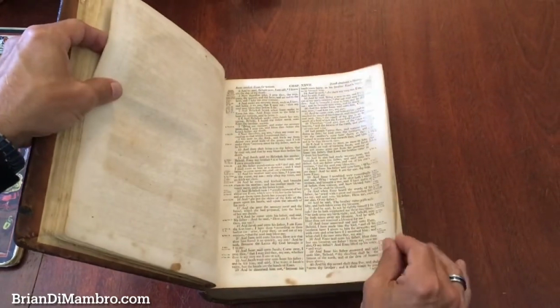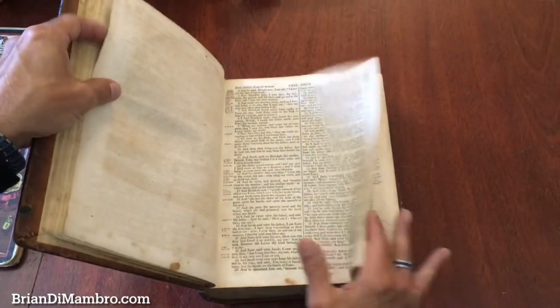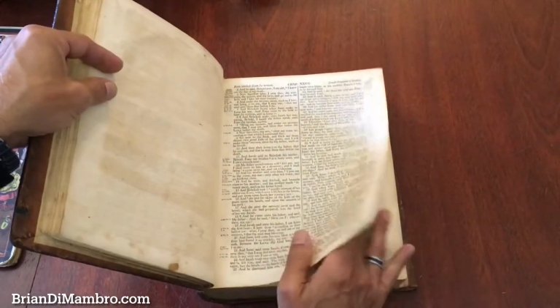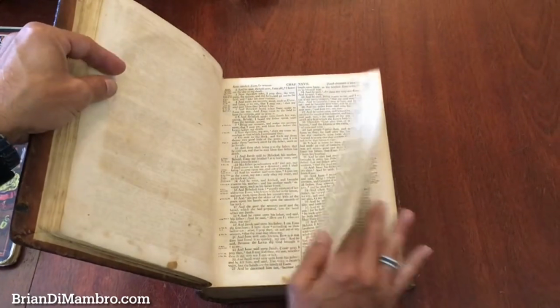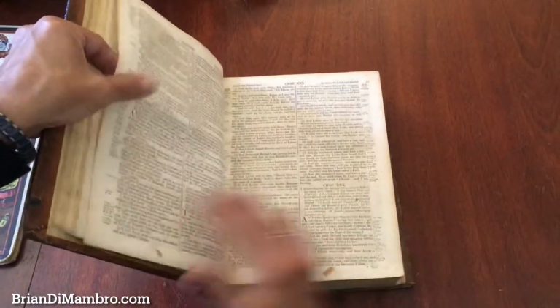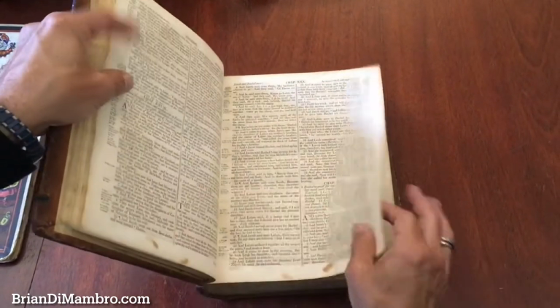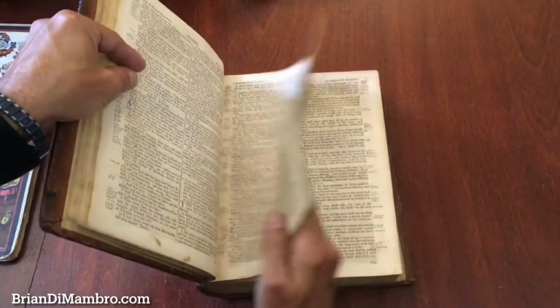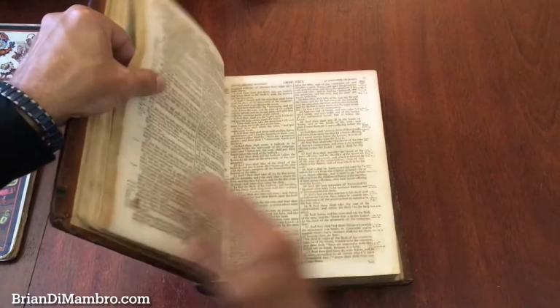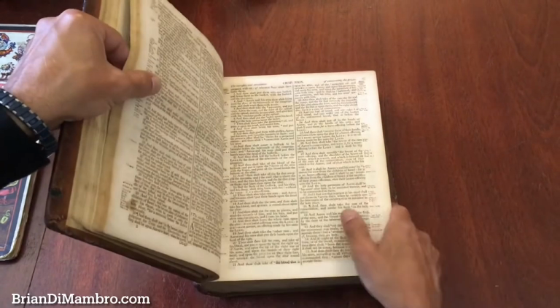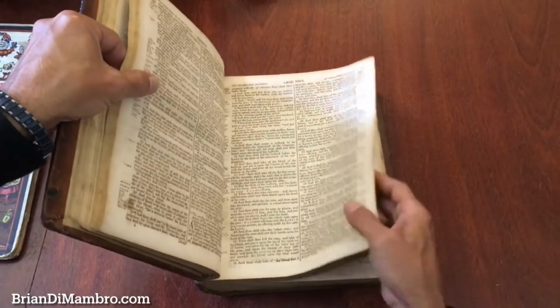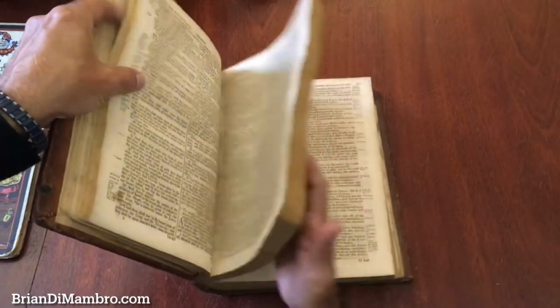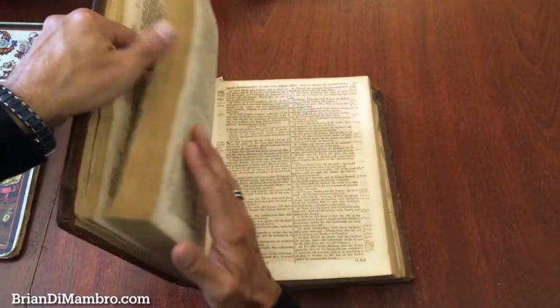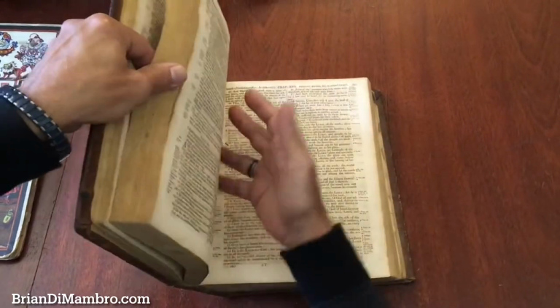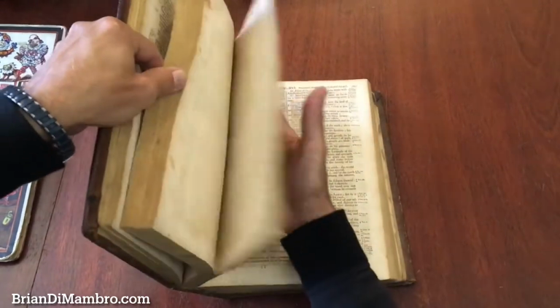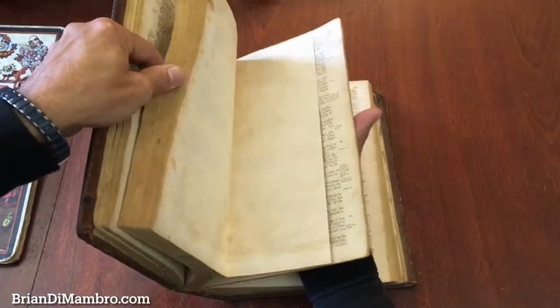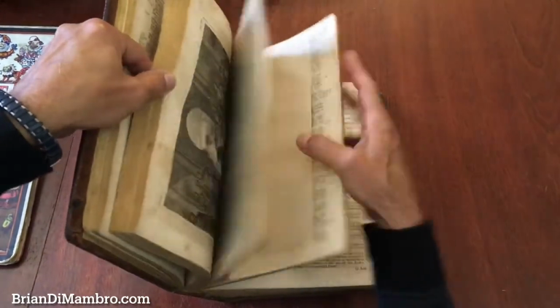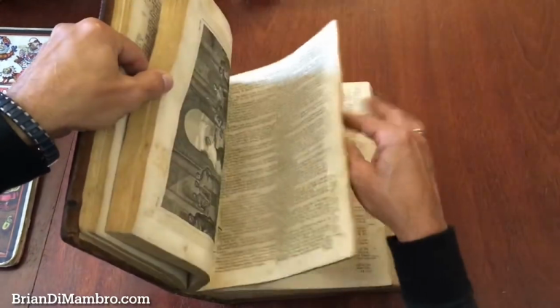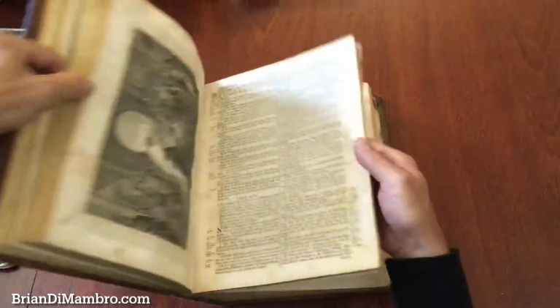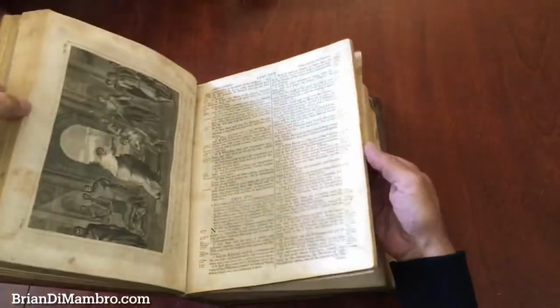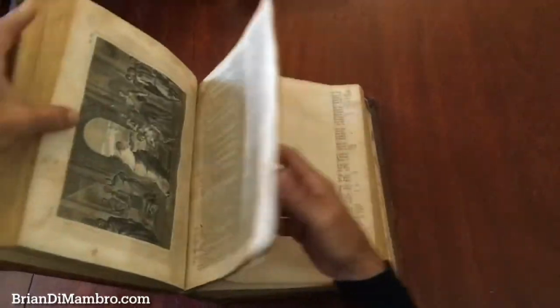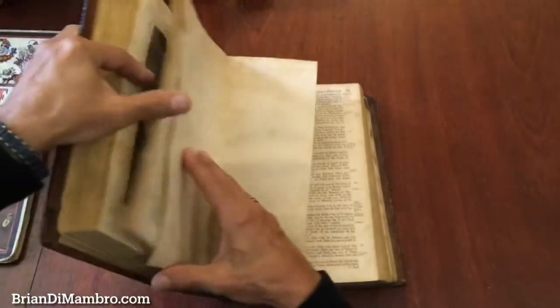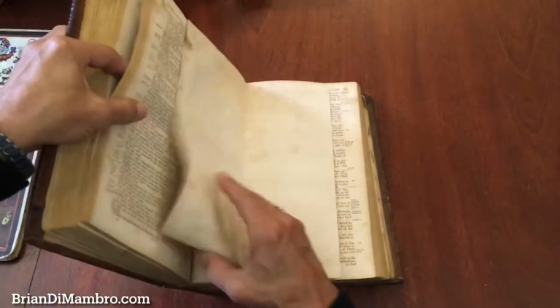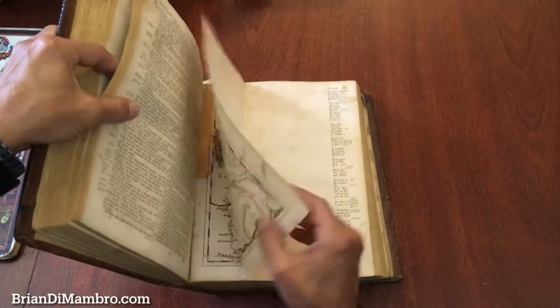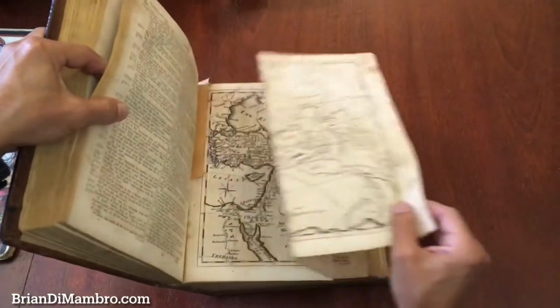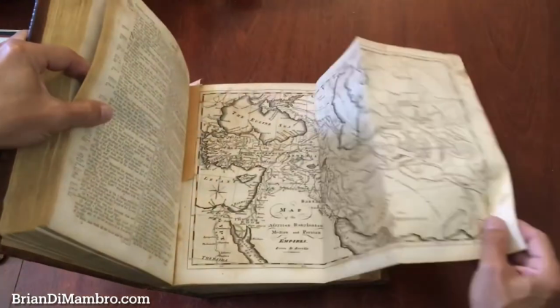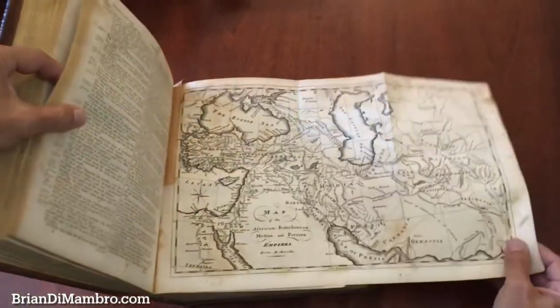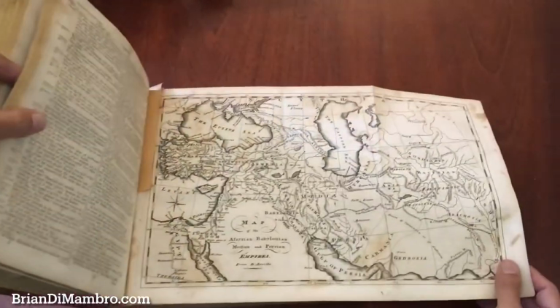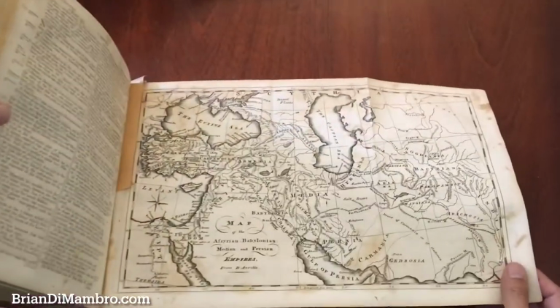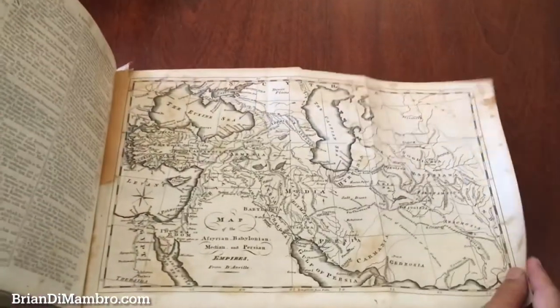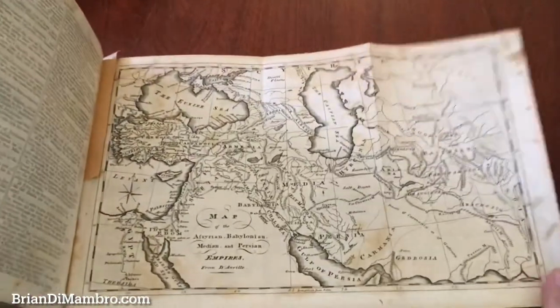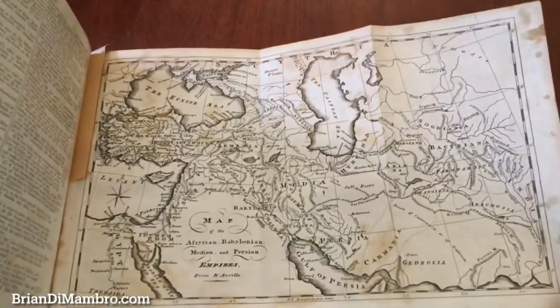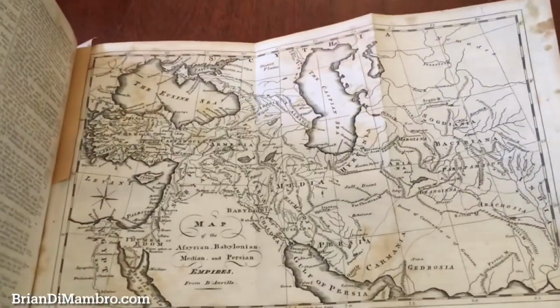It's because the Bible is several hundred pages — I don't know, 800 pages or something. It's not going to be possible to show you every plate within it, but we'll show you a nice selection.